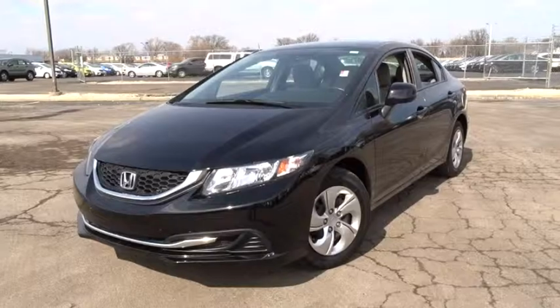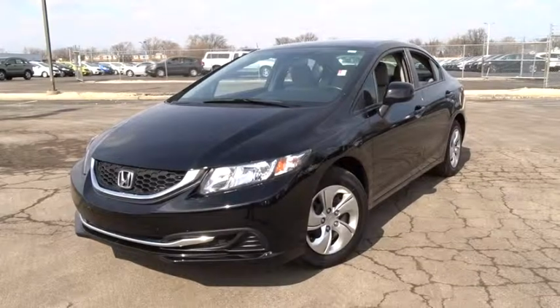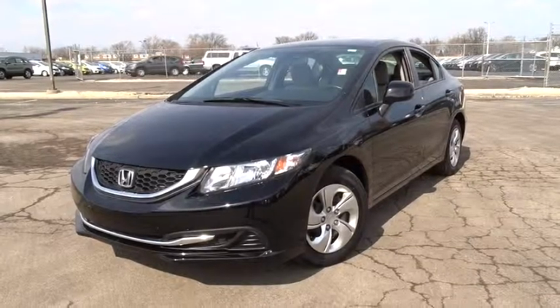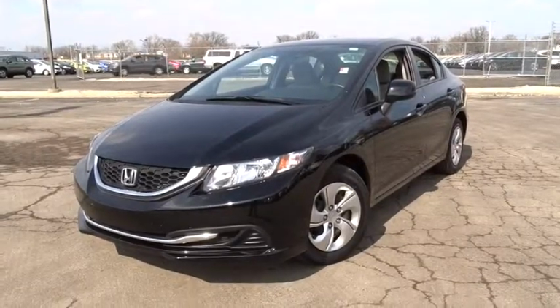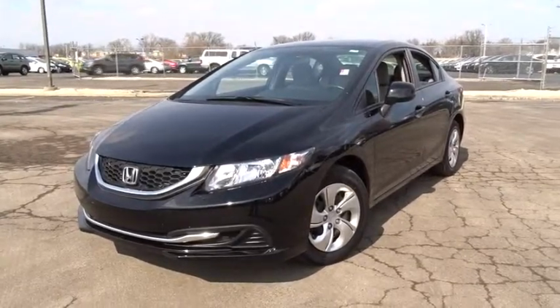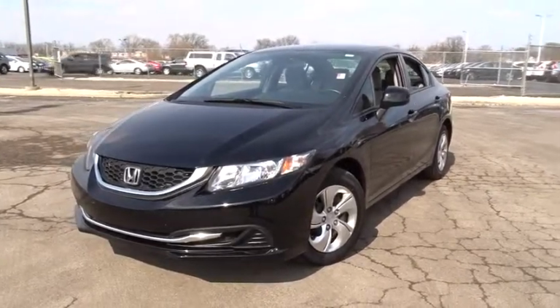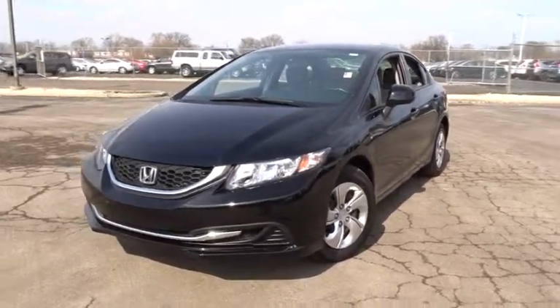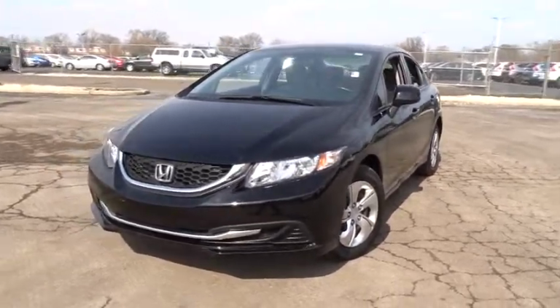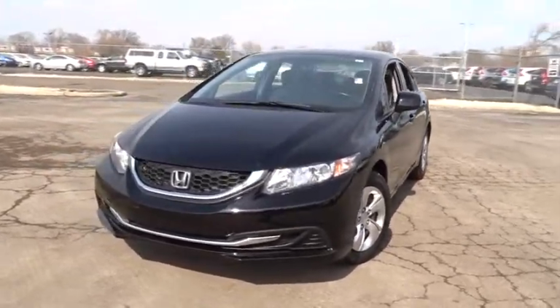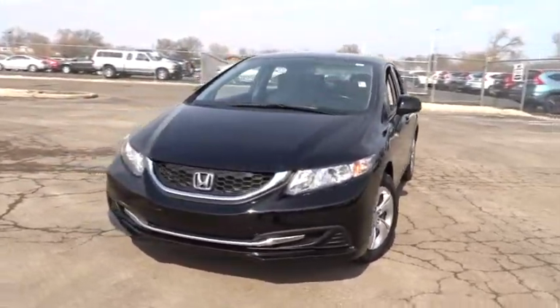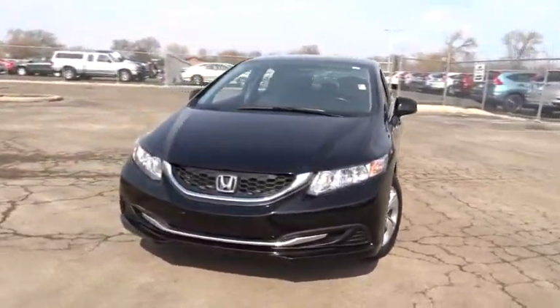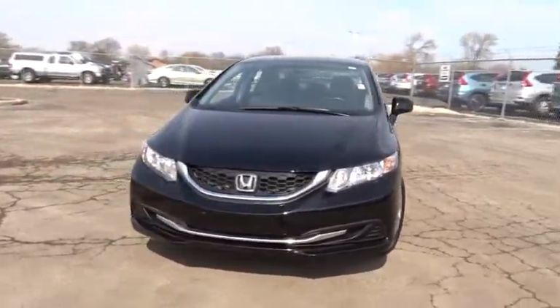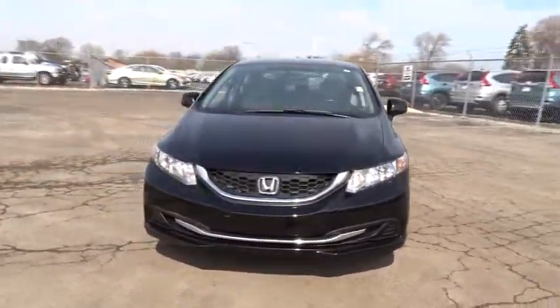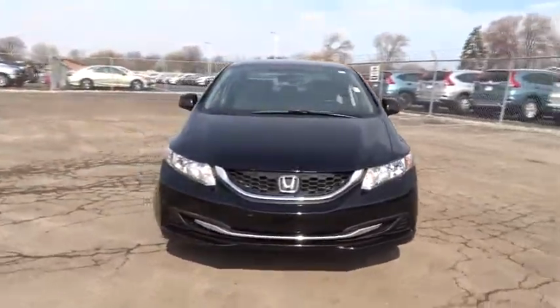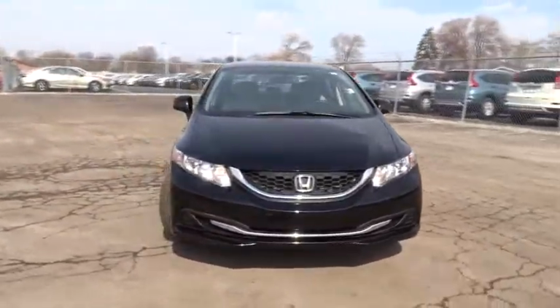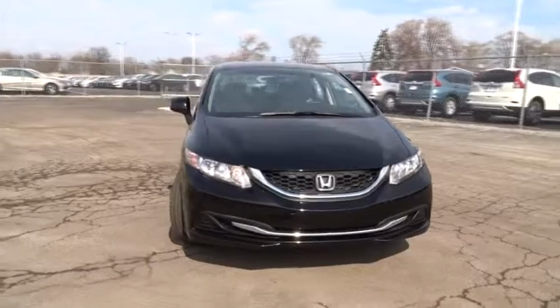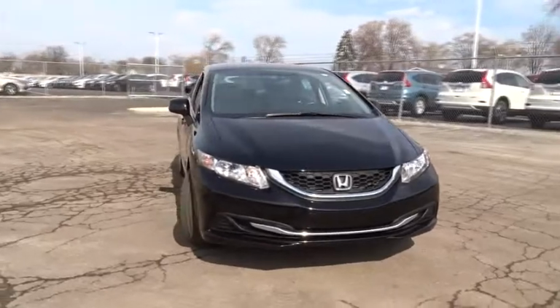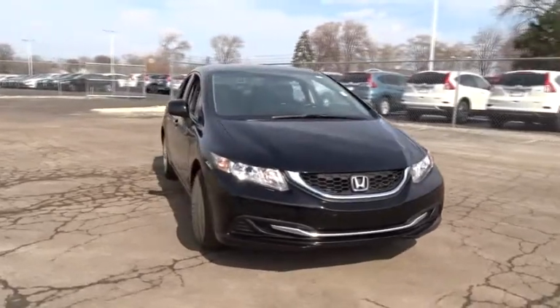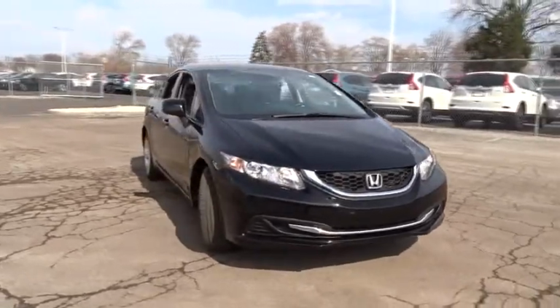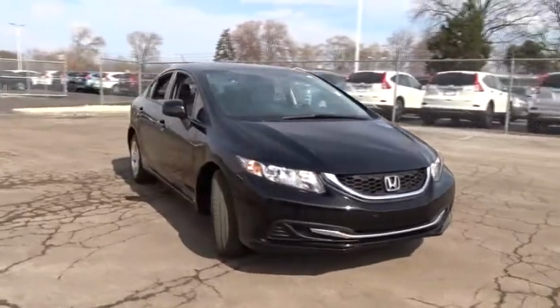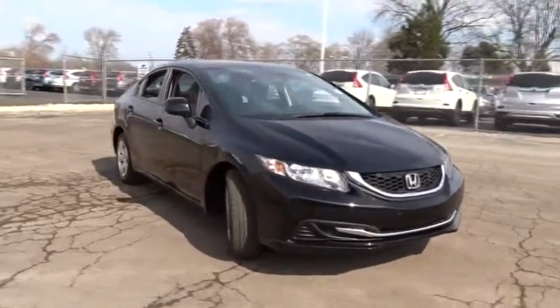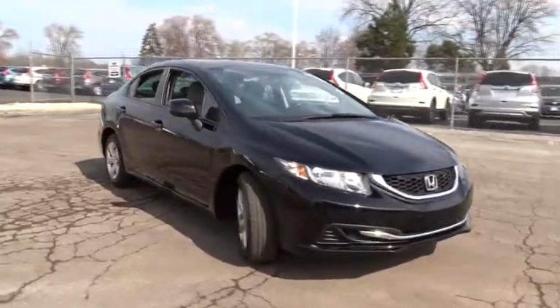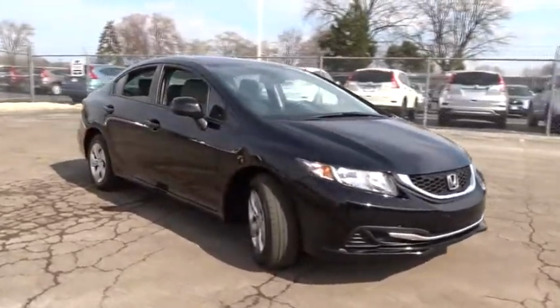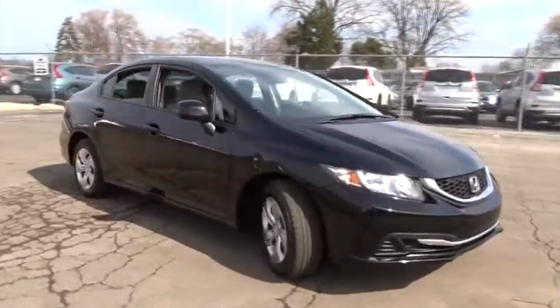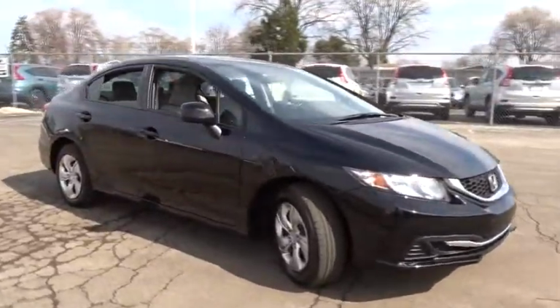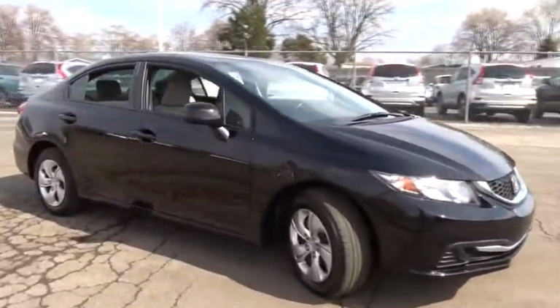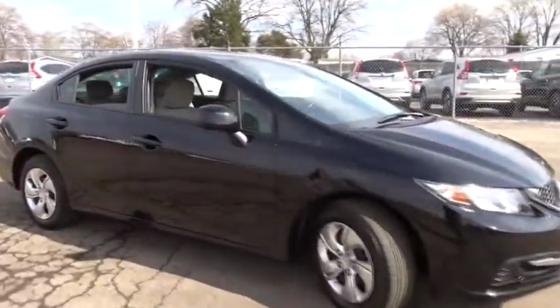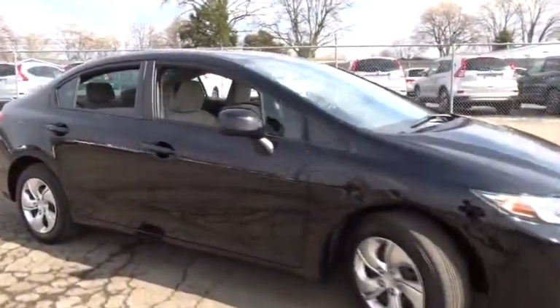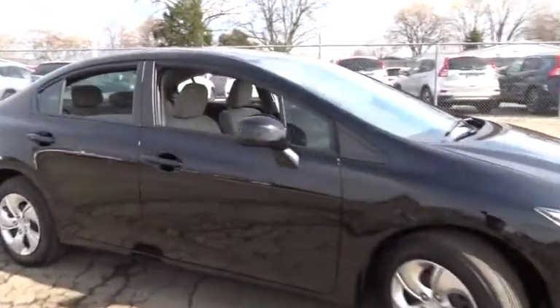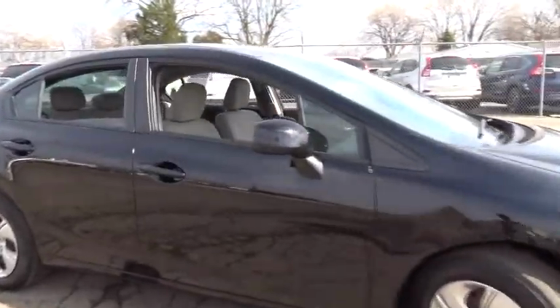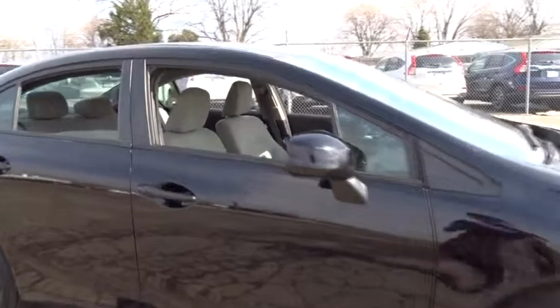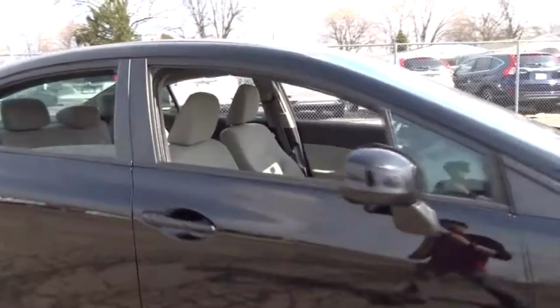The 2013 Honda Civic. Practical, awesome gas mileage, and incredibly reliable. This vehicle has less than 35,000 miles.